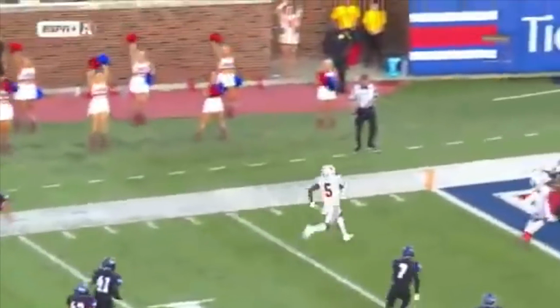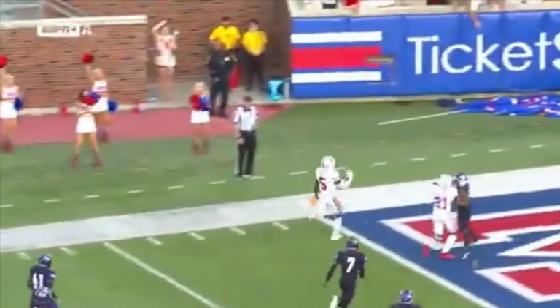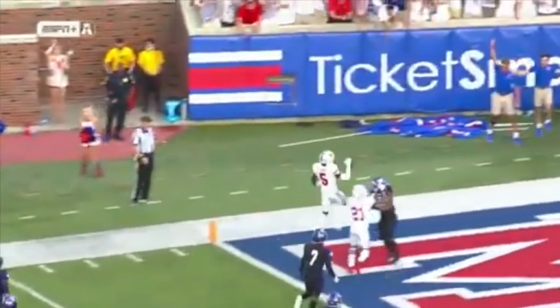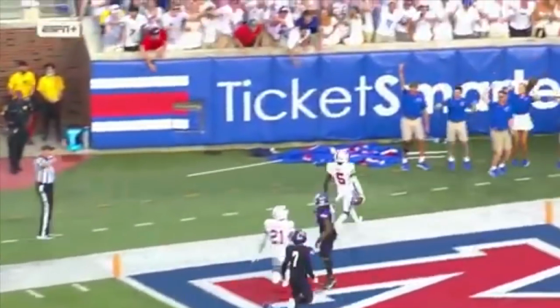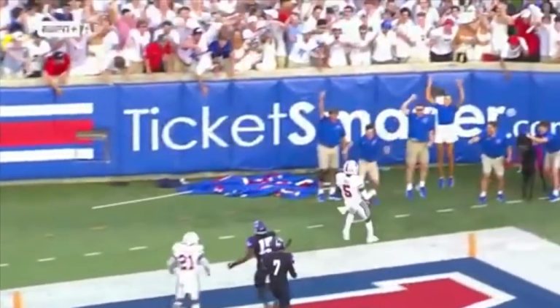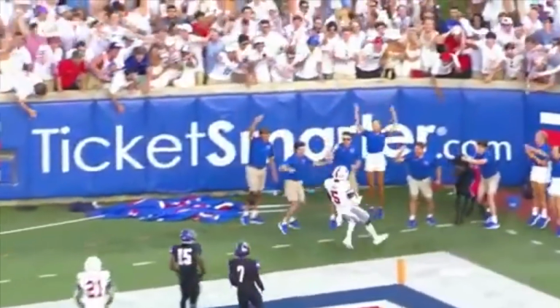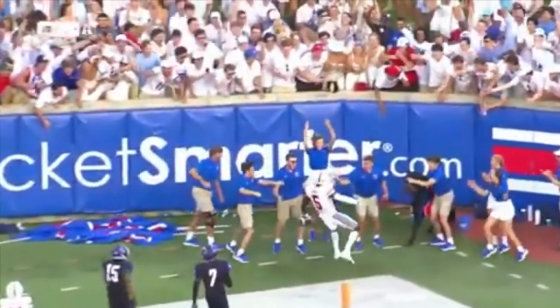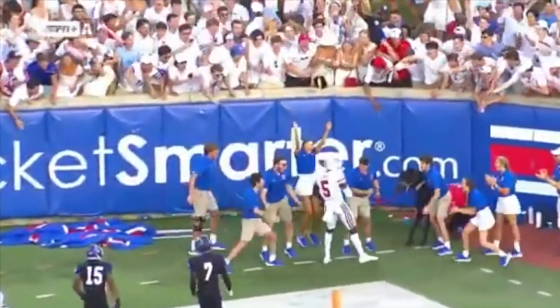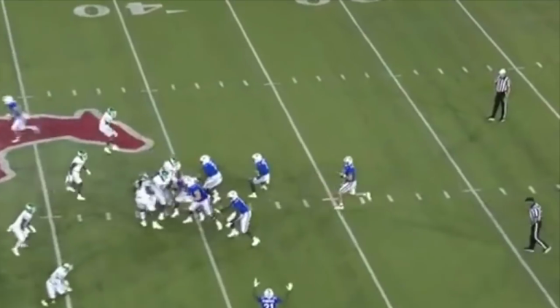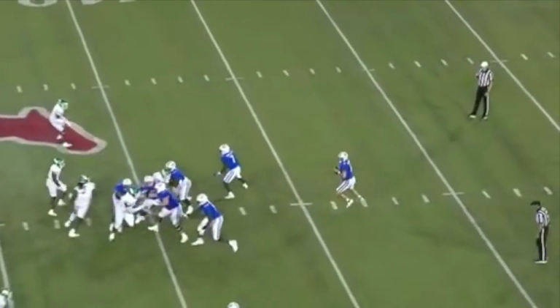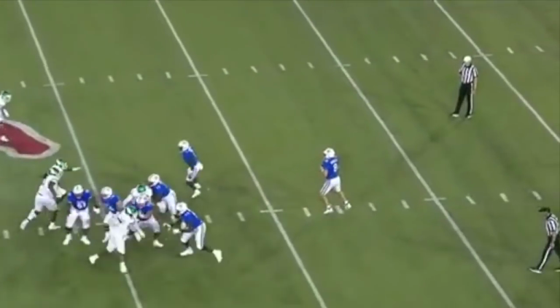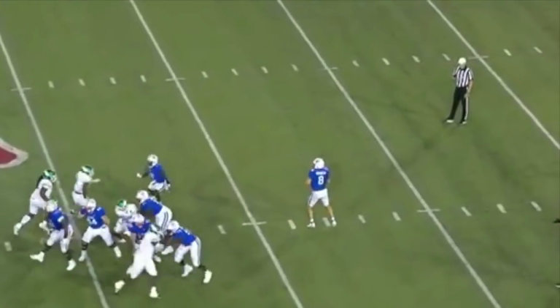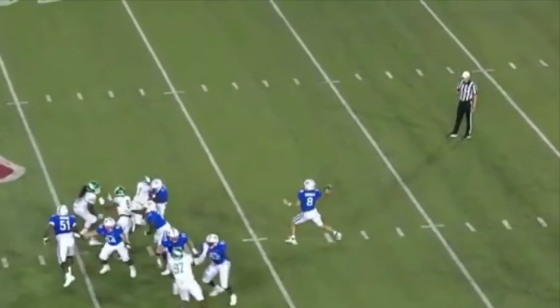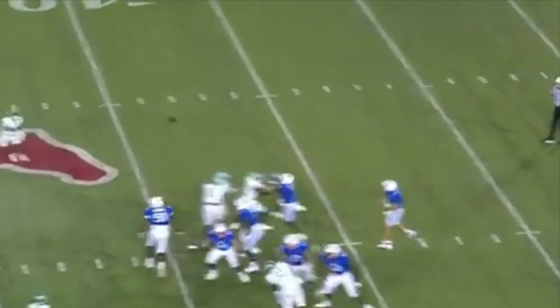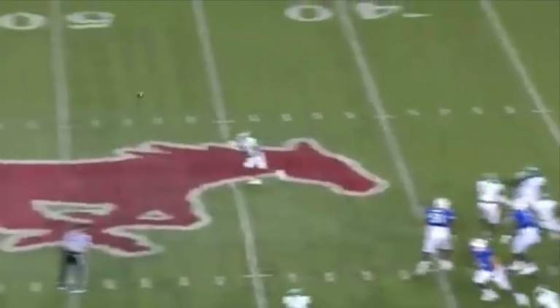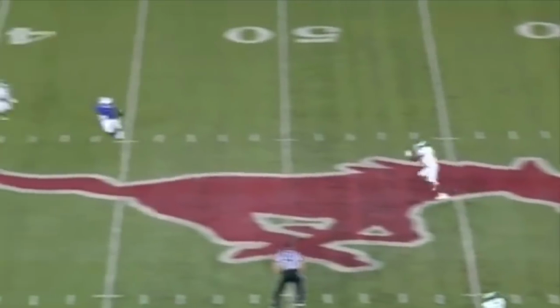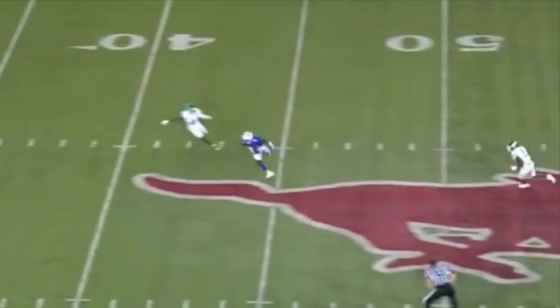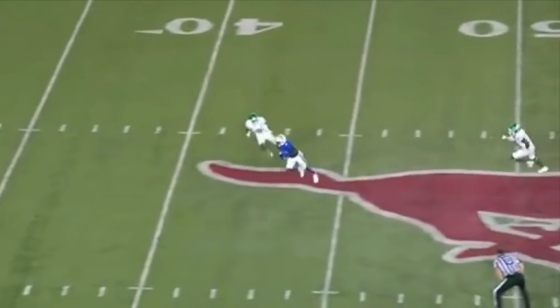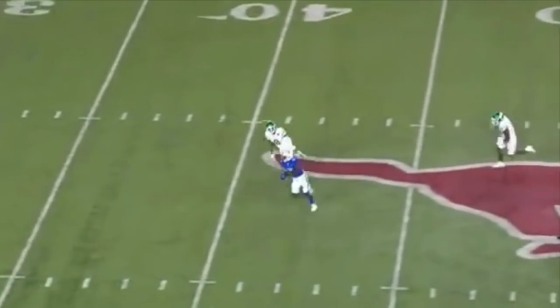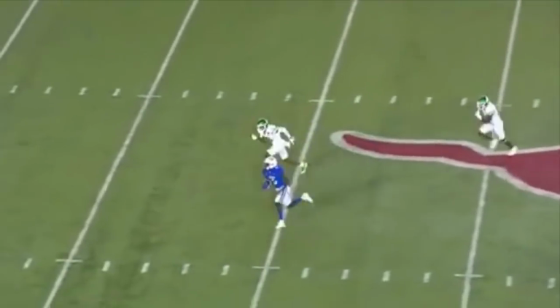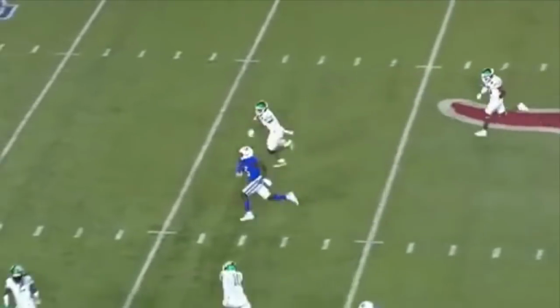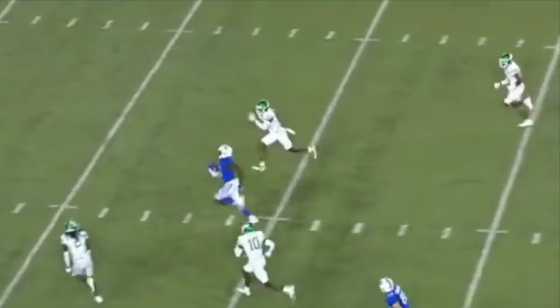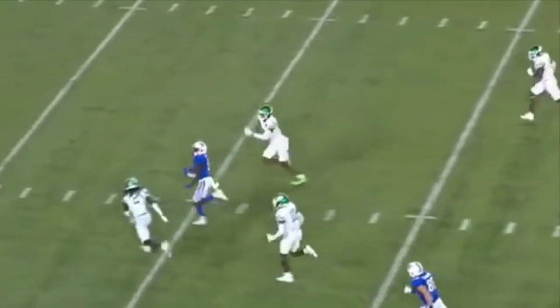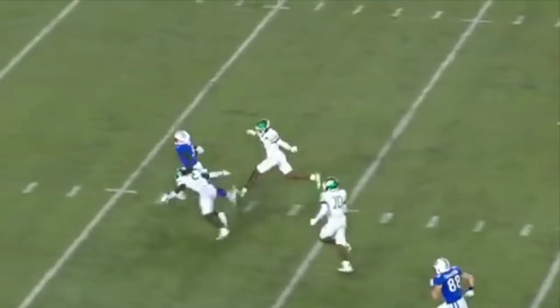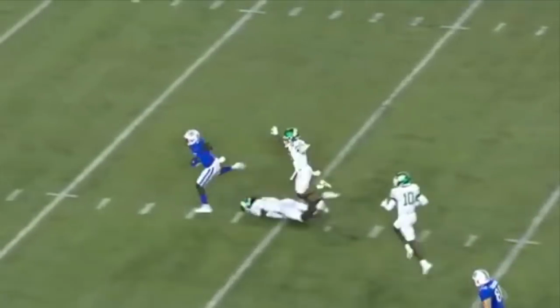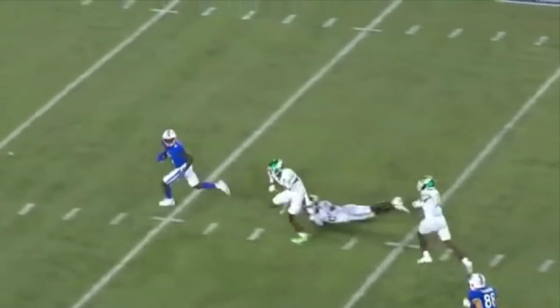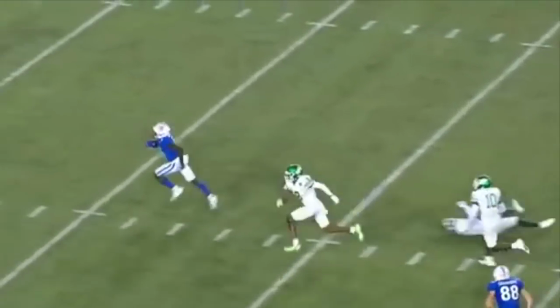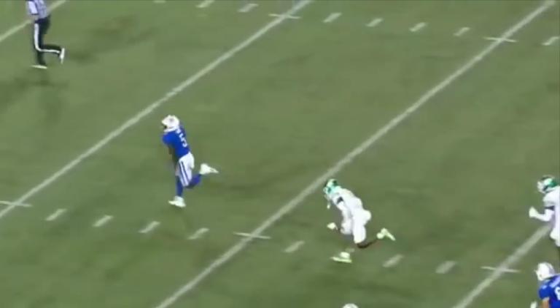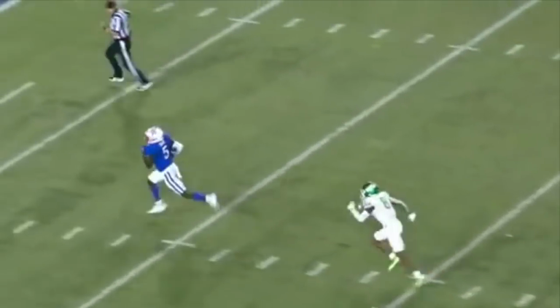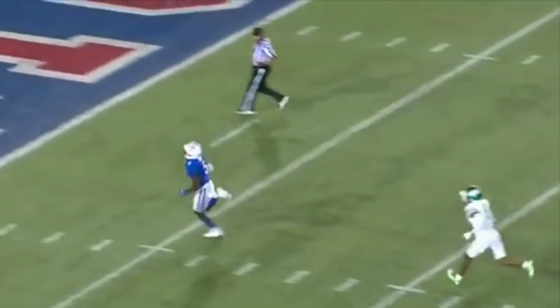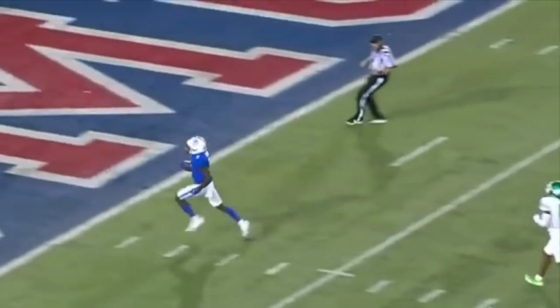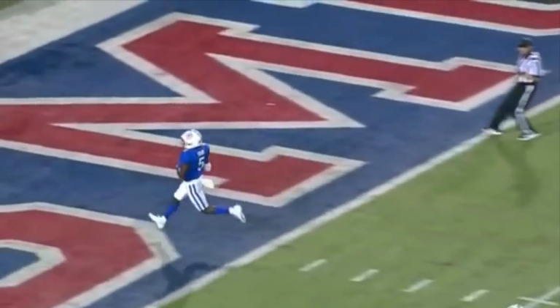Gray right down the boulevard, being able to break for a touchdown. Fake the bubble screen — Mordecai rifles it to an open man, it's Danny Gray. Gray steps out of a tackle and he's gone.